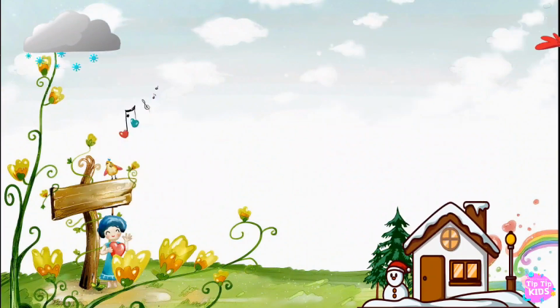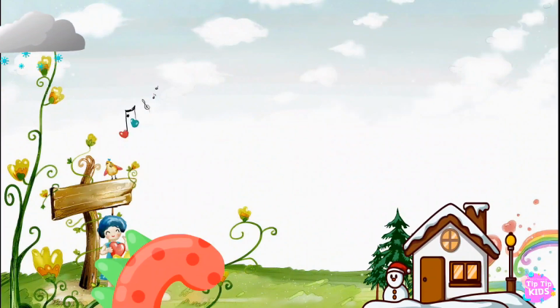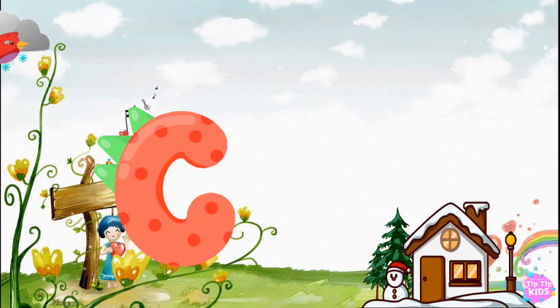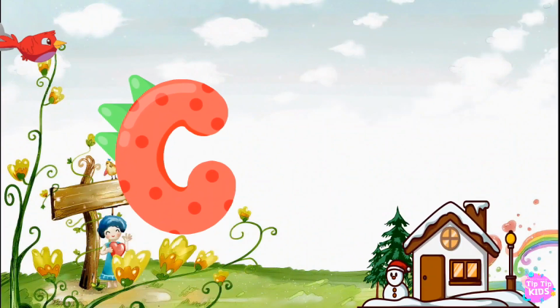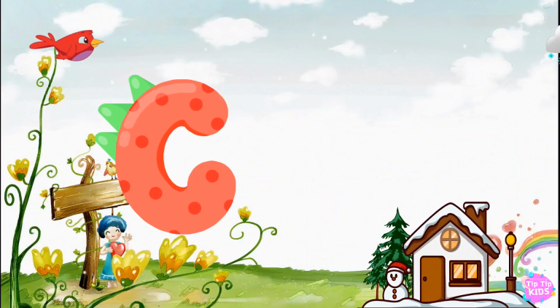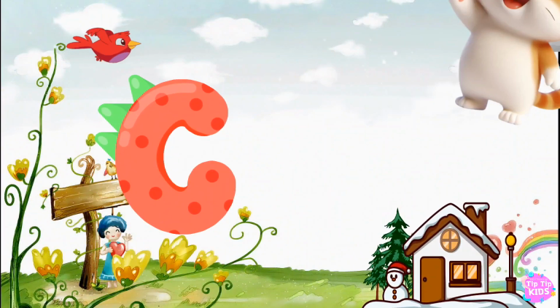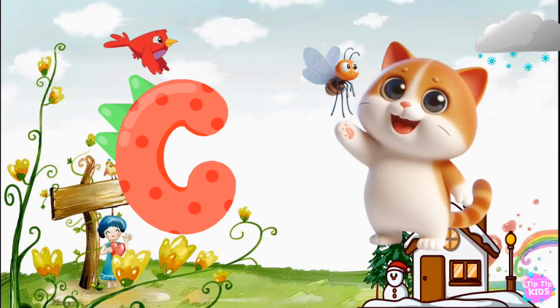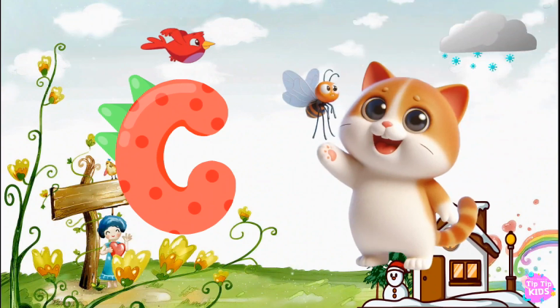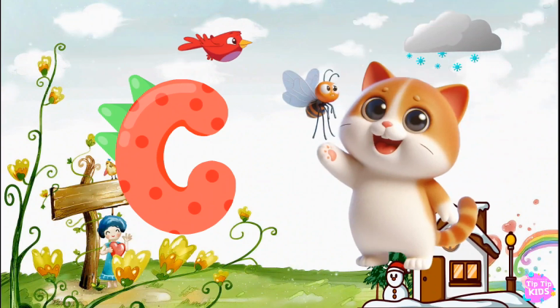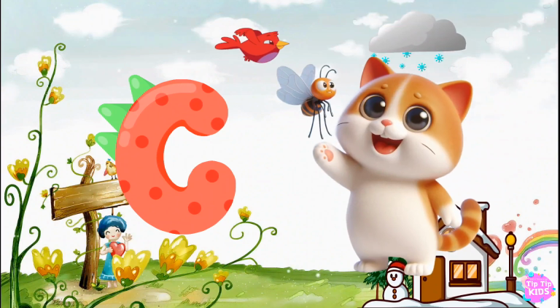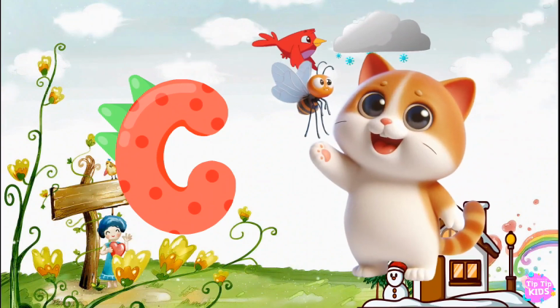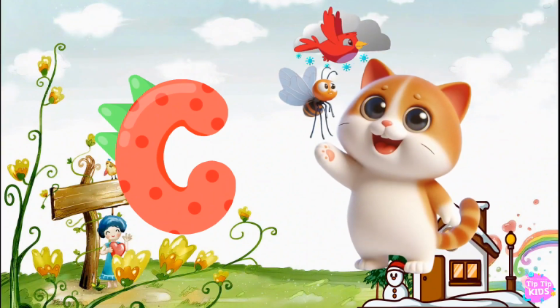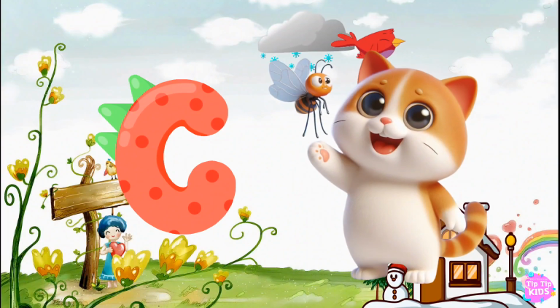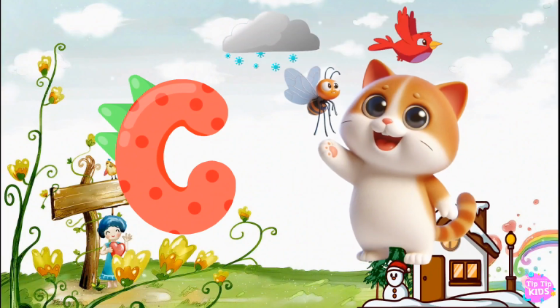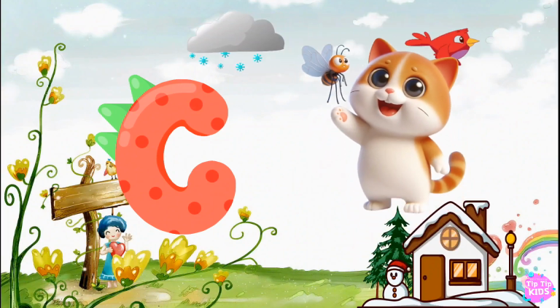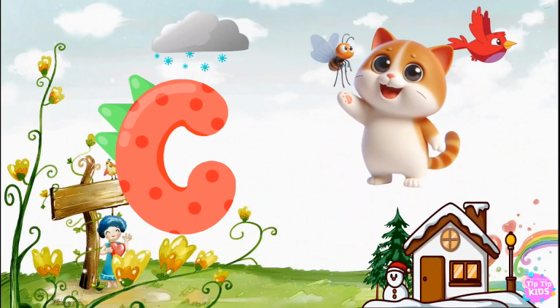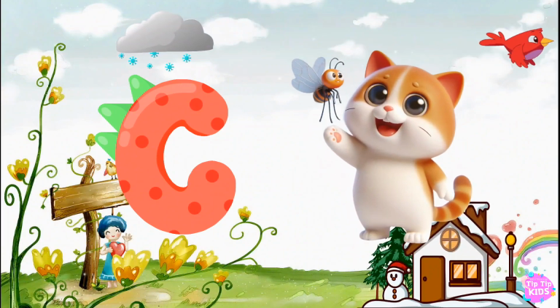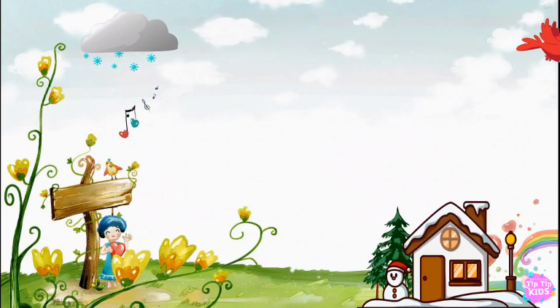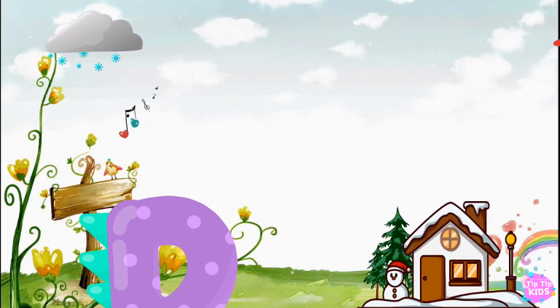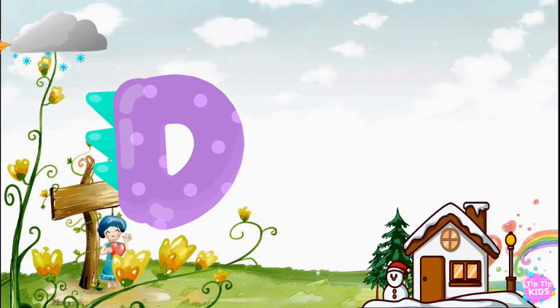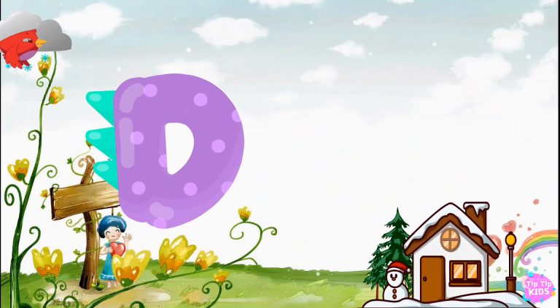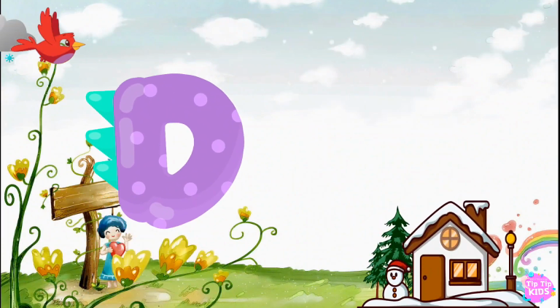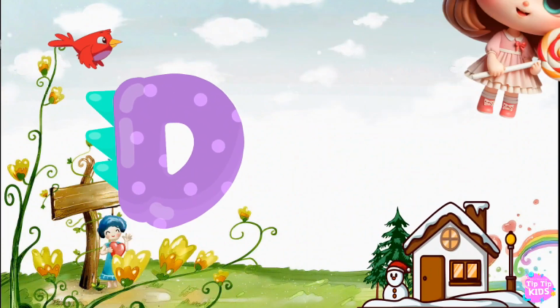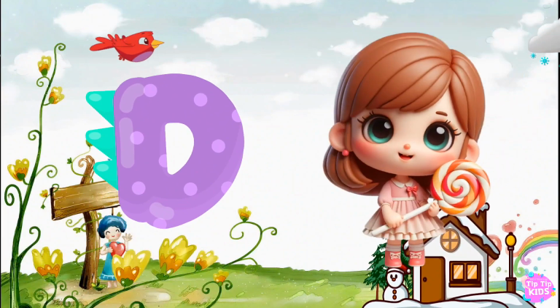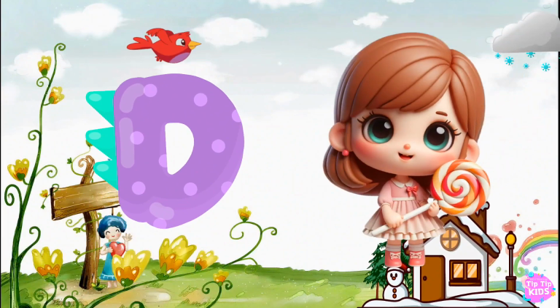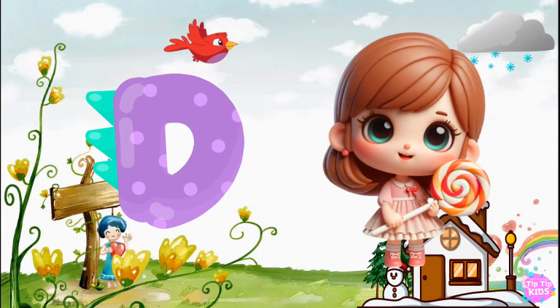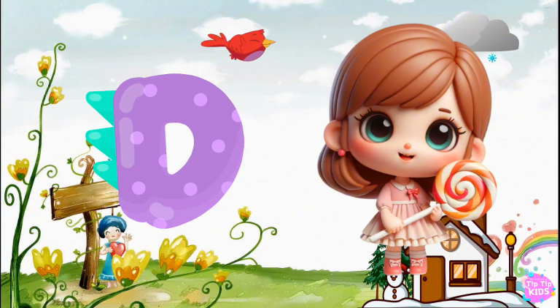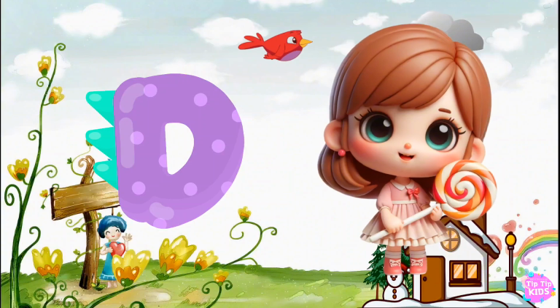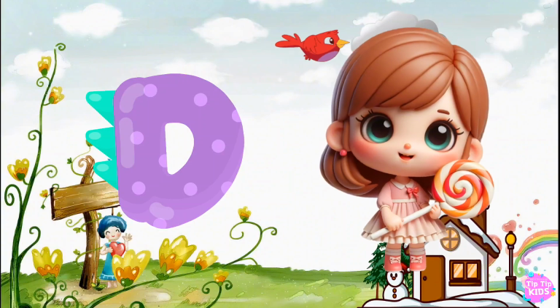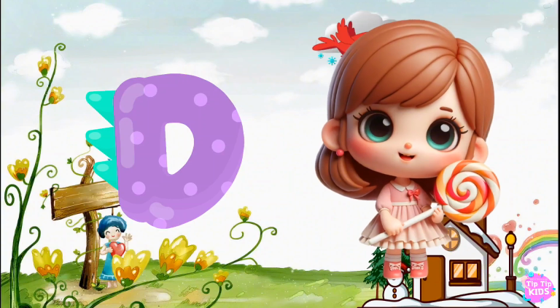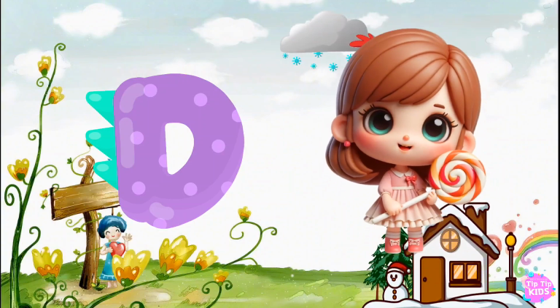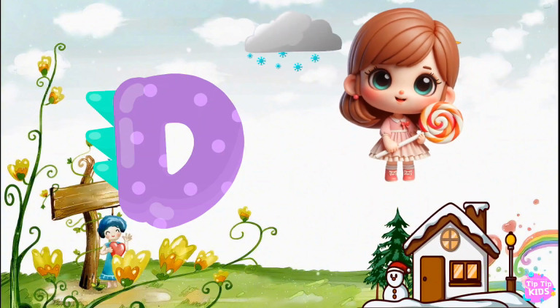C is for Cat, C-C-Cat. D is for Doll, D-D-Doll.